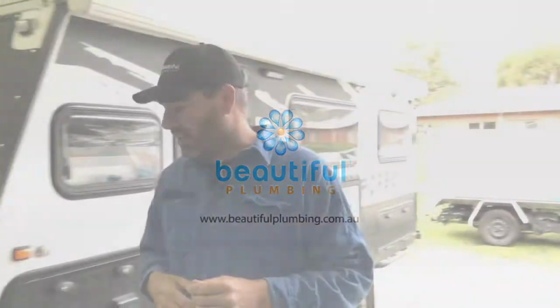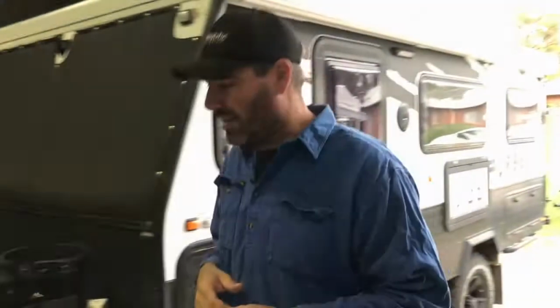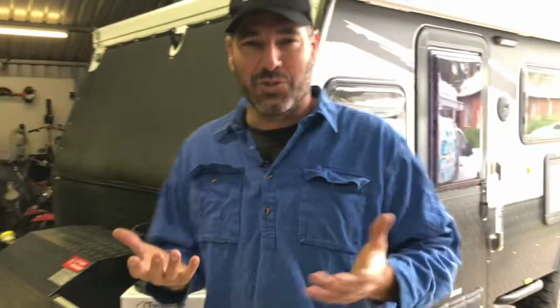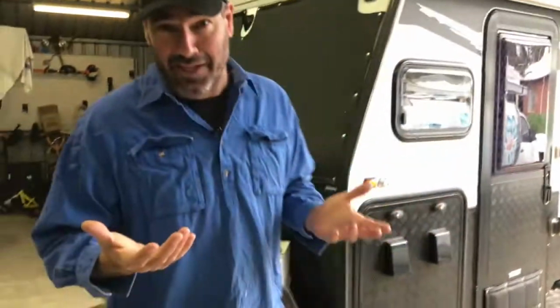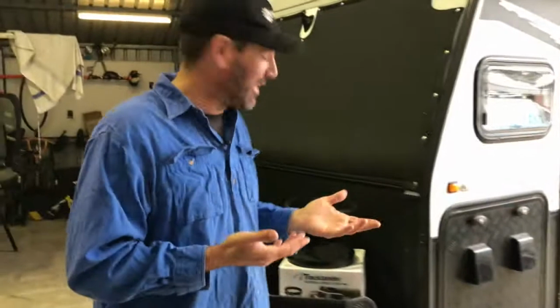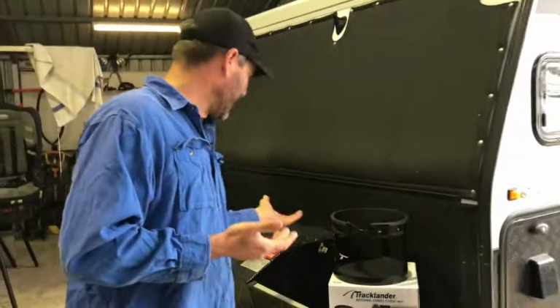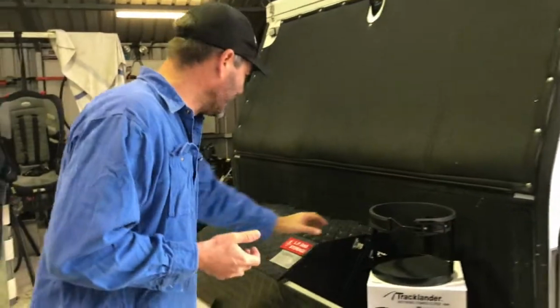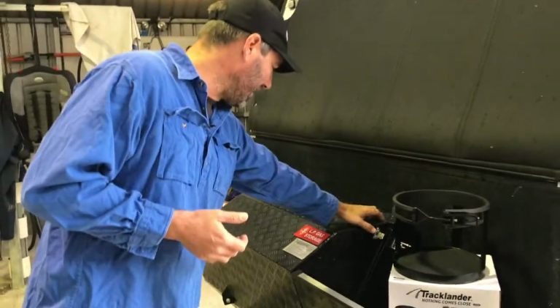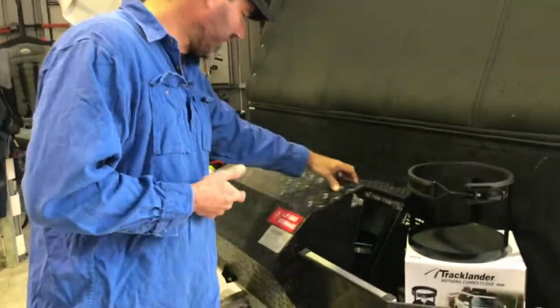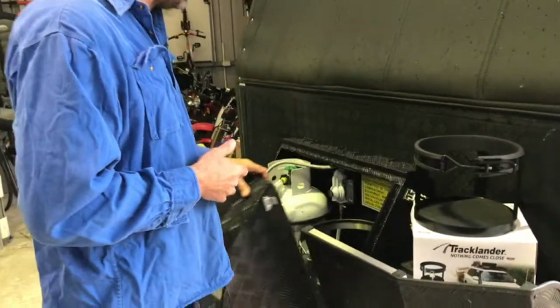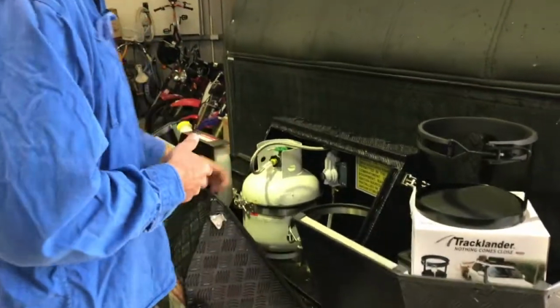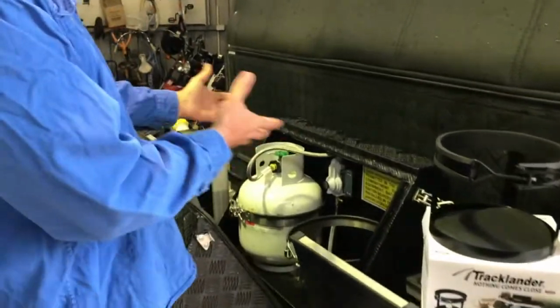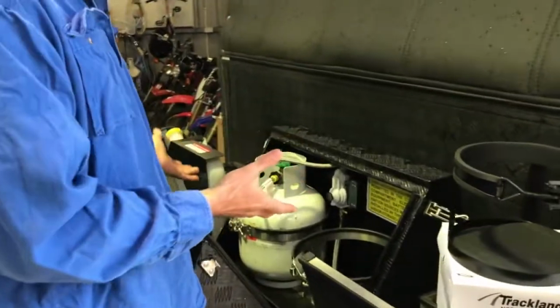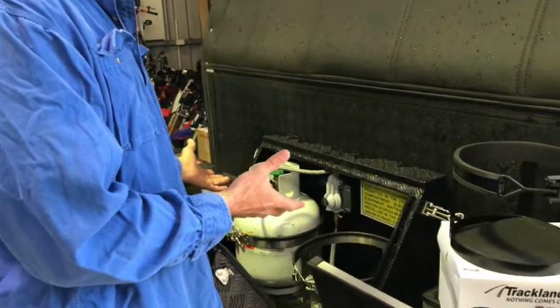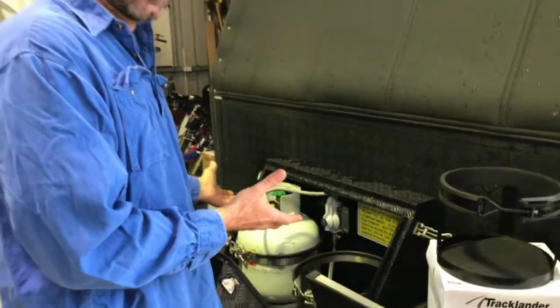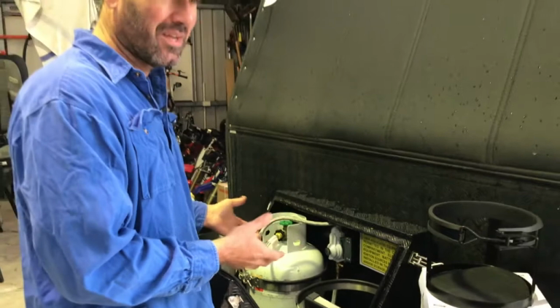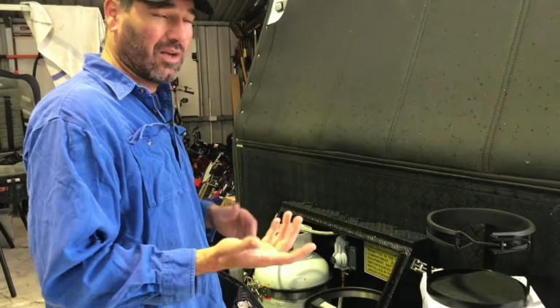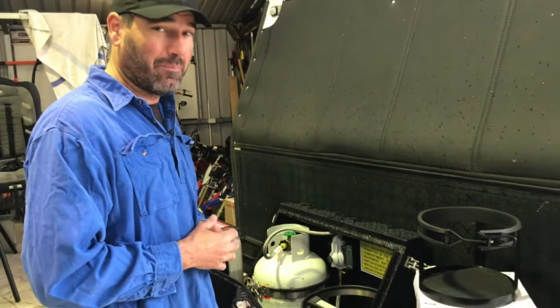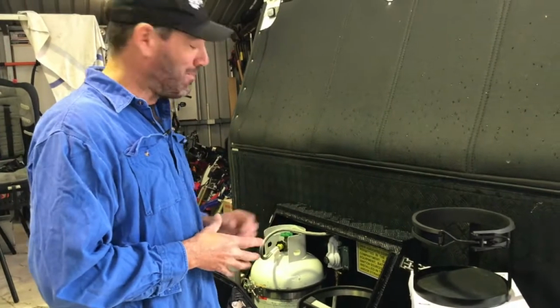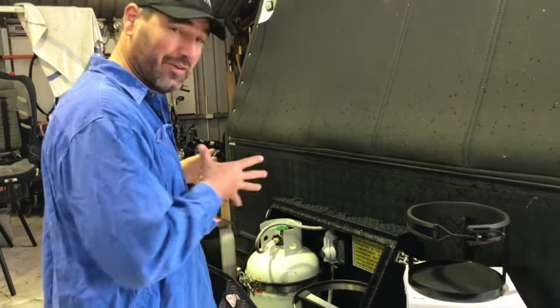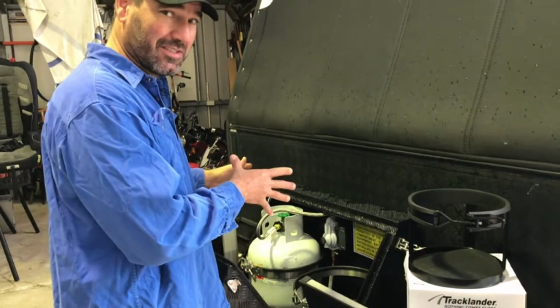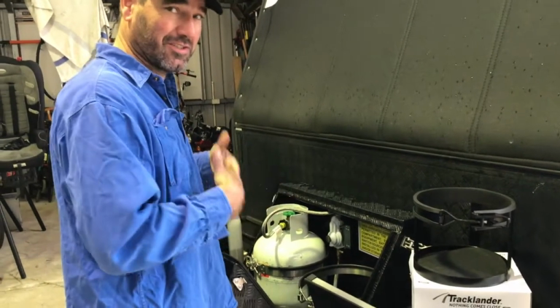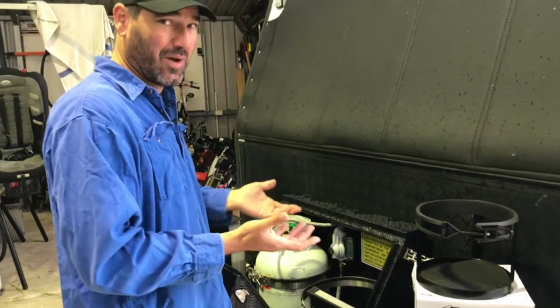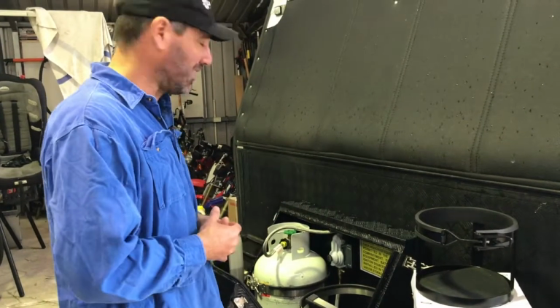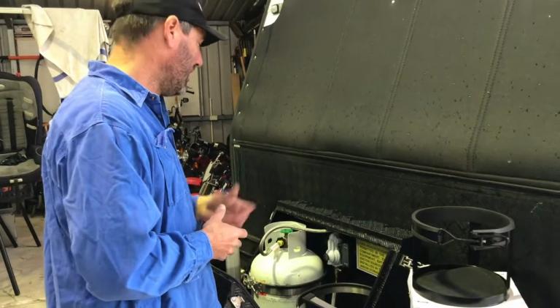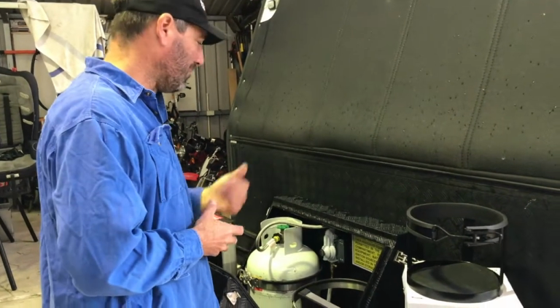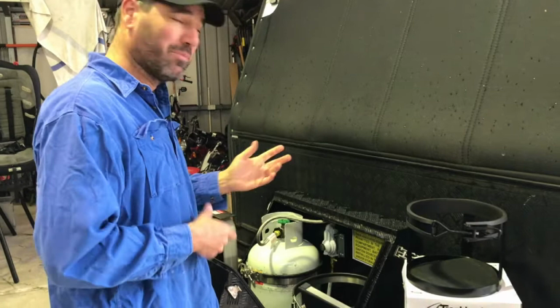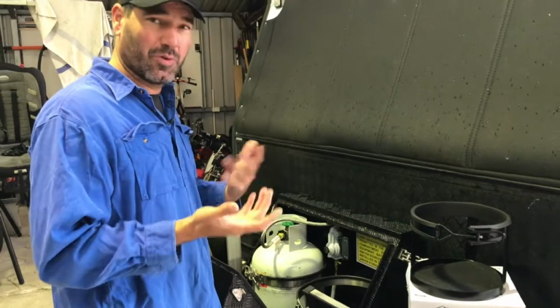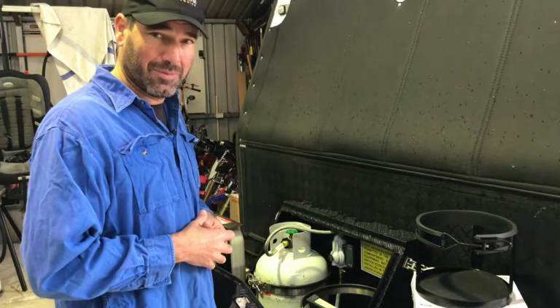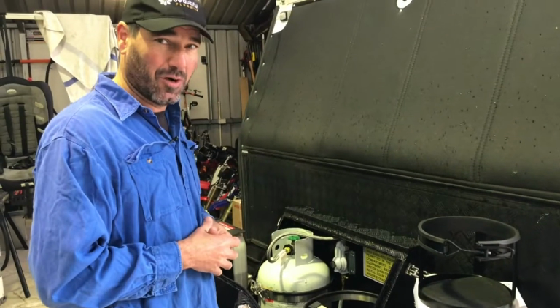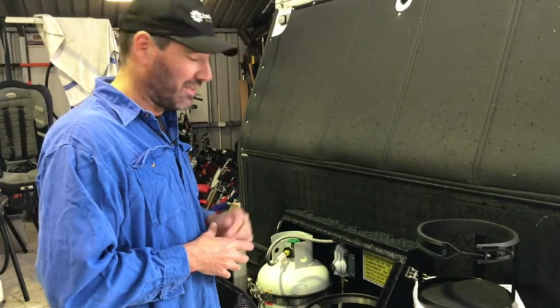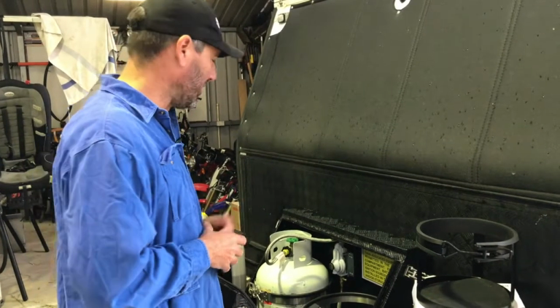I'll show you here why you'd want to take them out of the gas storage area. Because this is a great area — the Baby Q fits in there and it's out of the weather. You can also put your toilet chemicals and a whole bunch of other stuff in there.